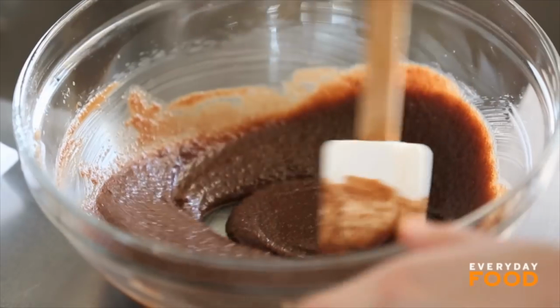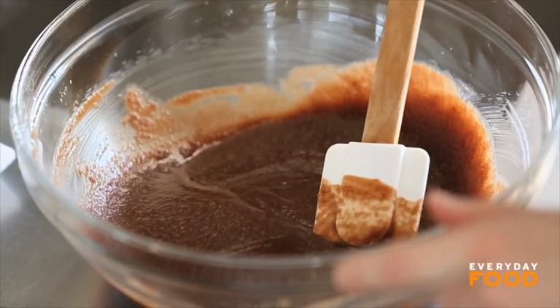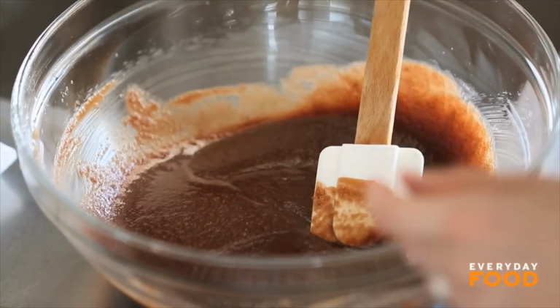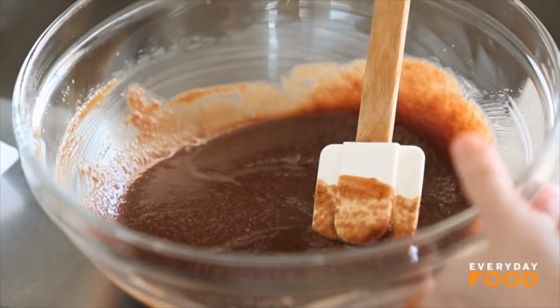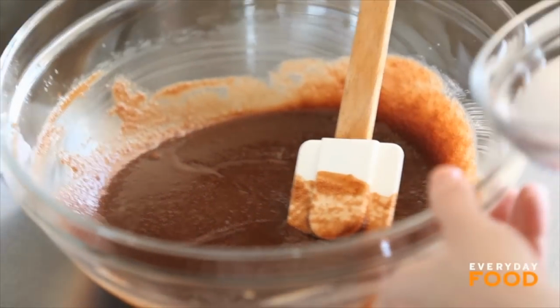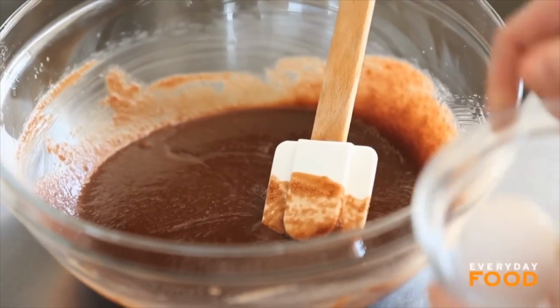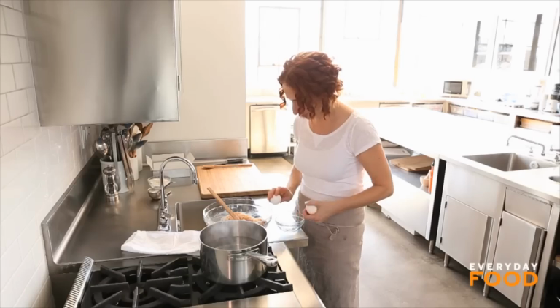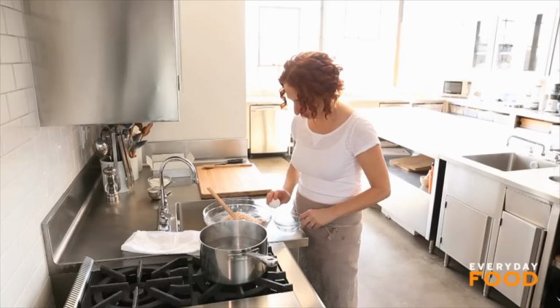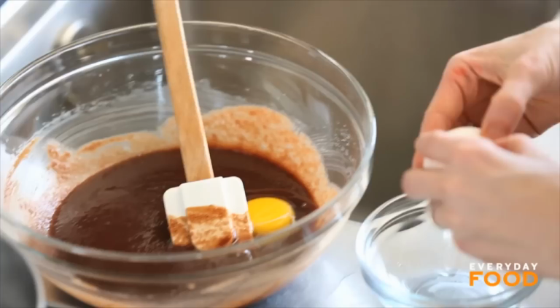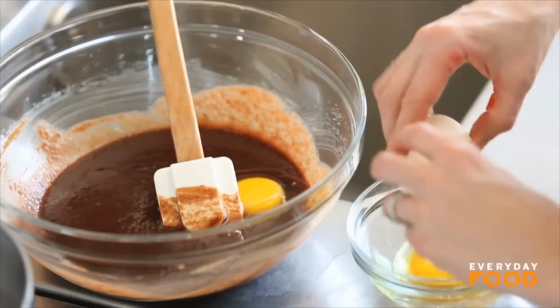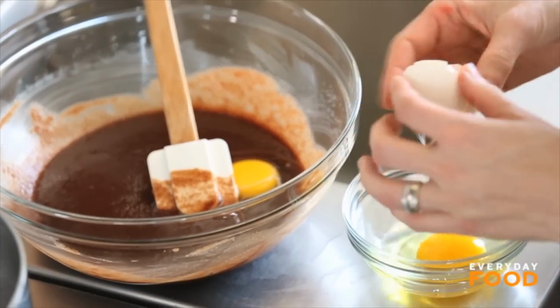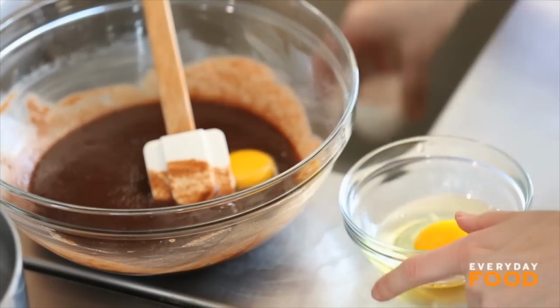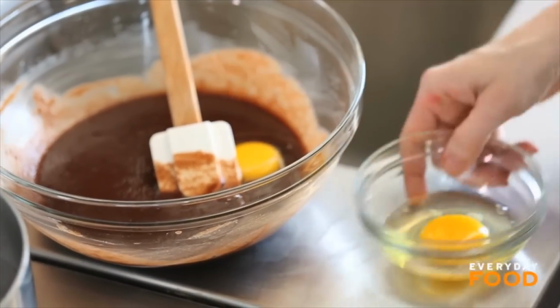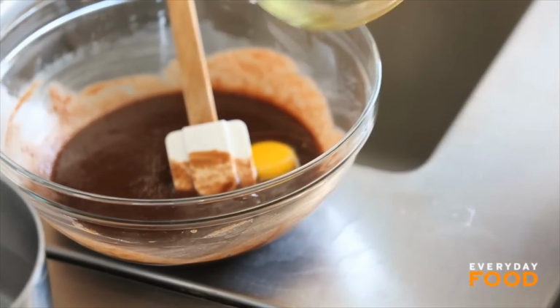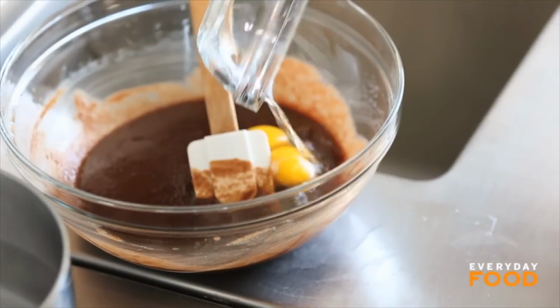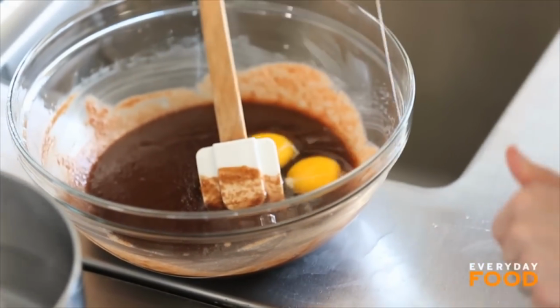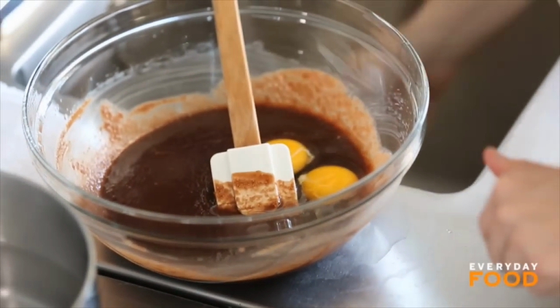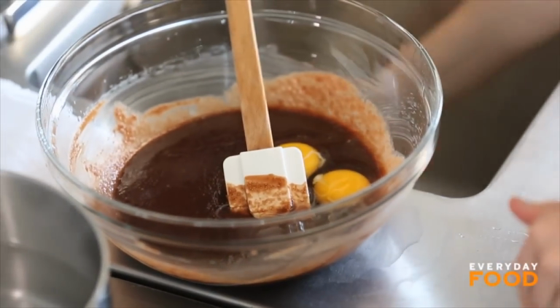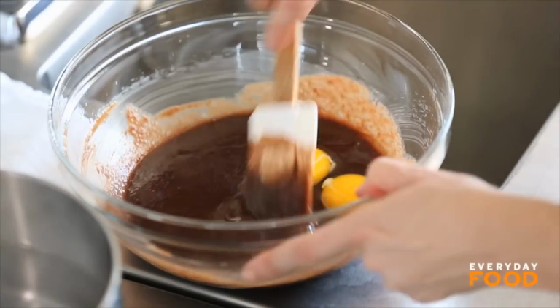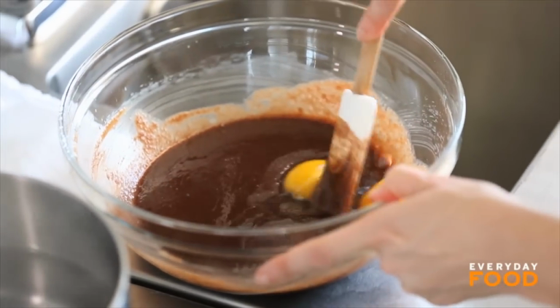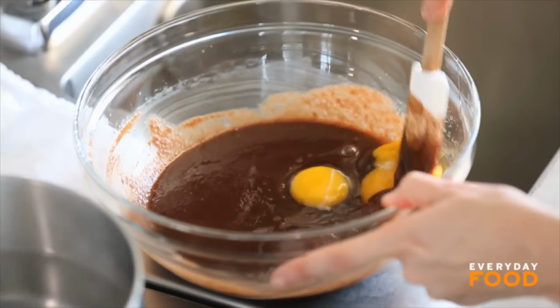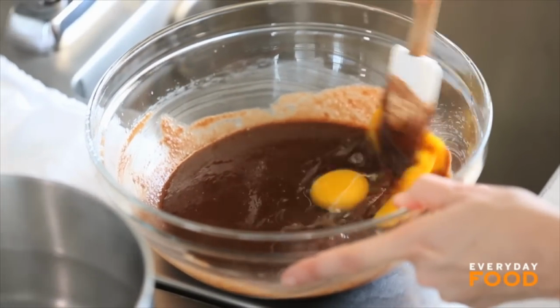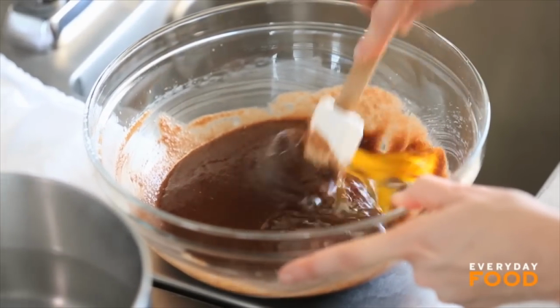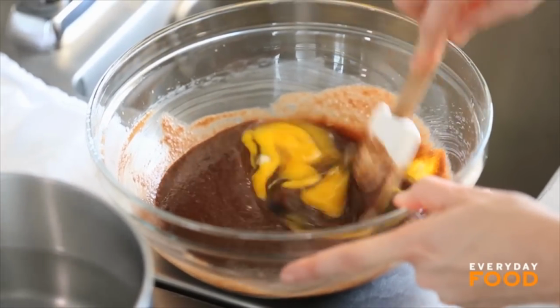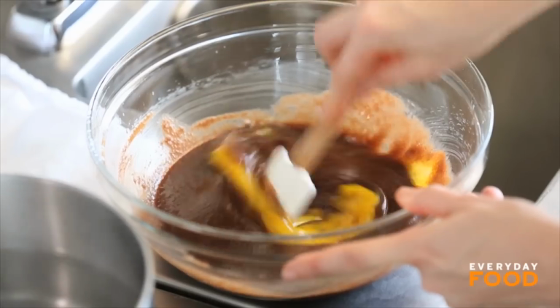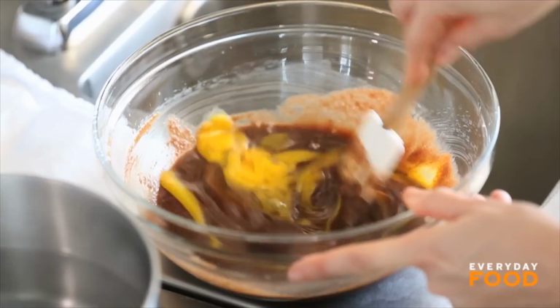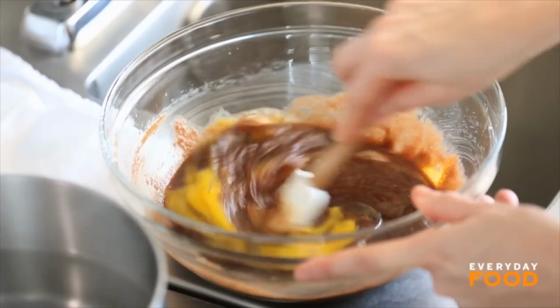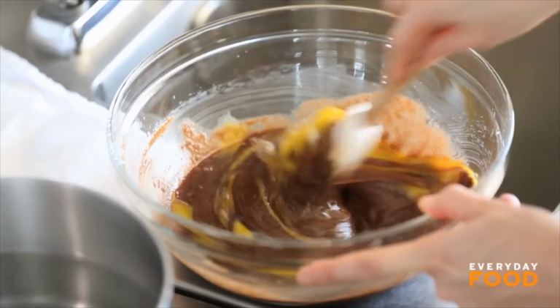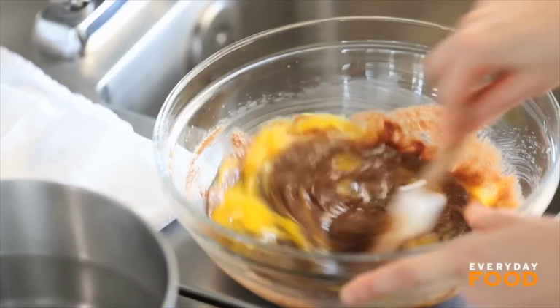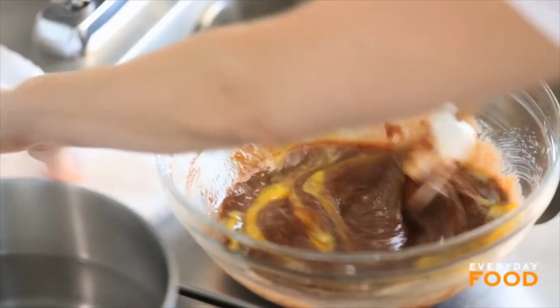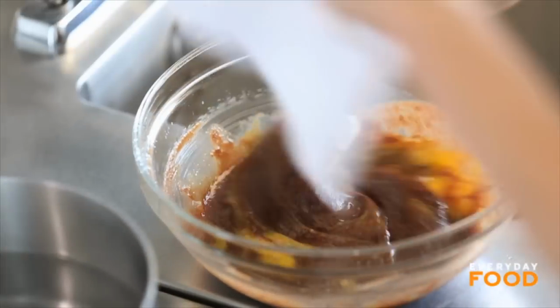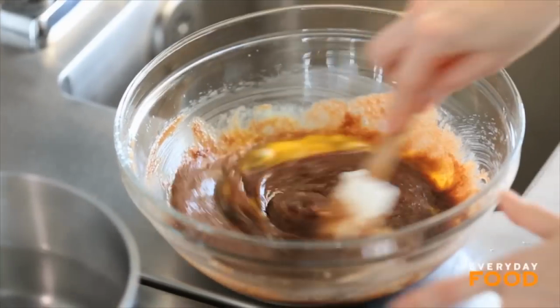Now add two large eggs. You can just go ahead and add both of them and then stir them in. I love a brownie too, because really you just stir everything together — it kind of takes like five minutes to make.